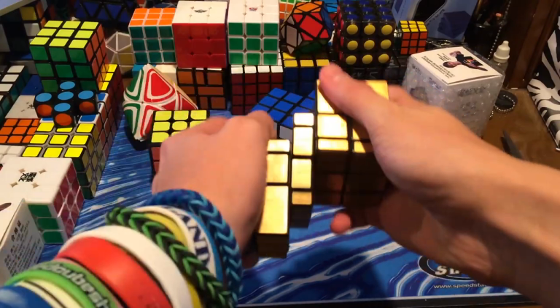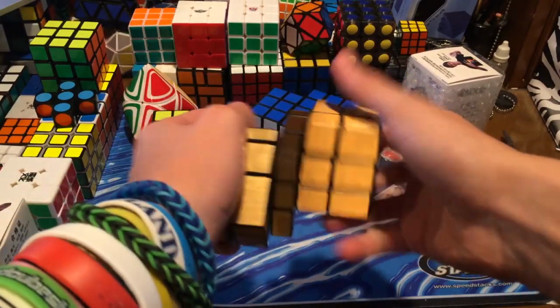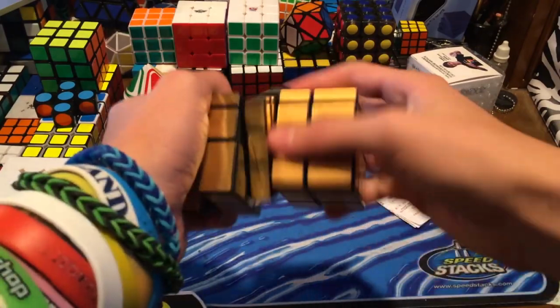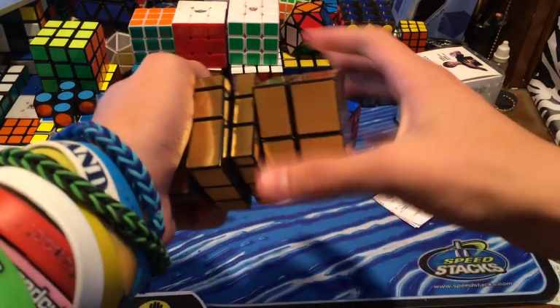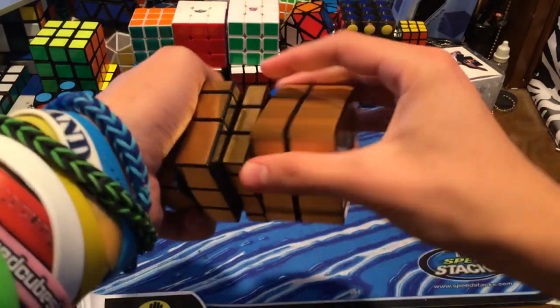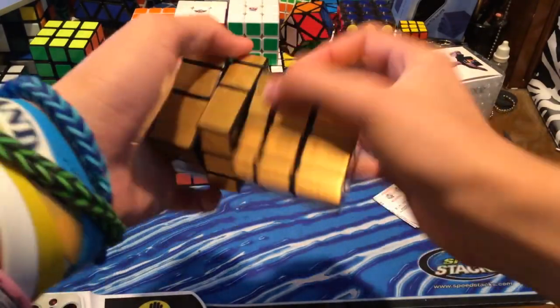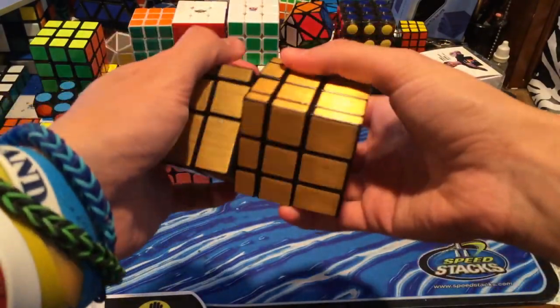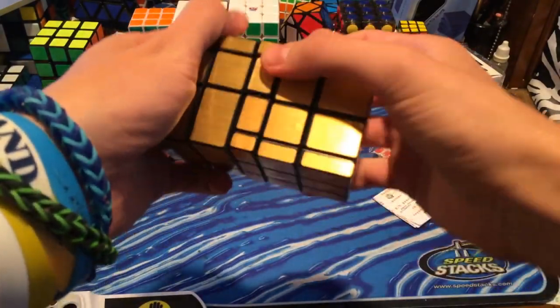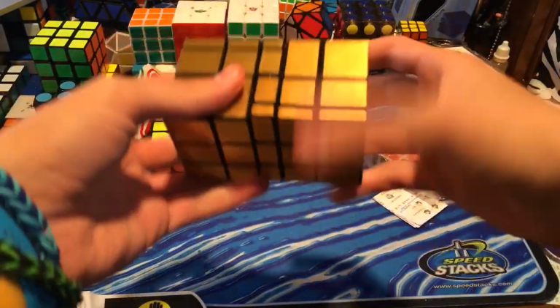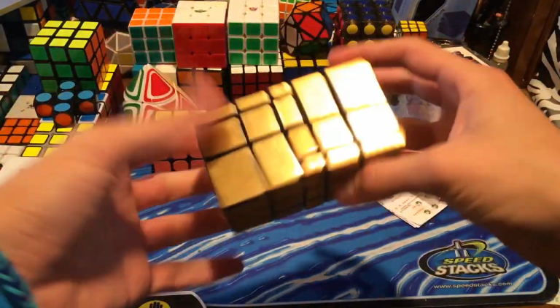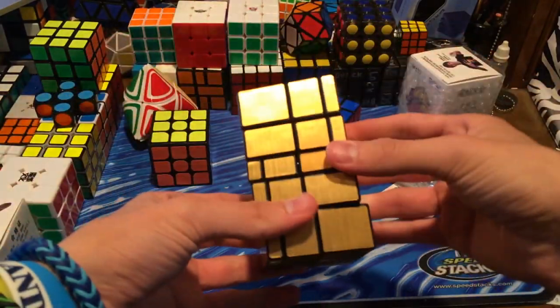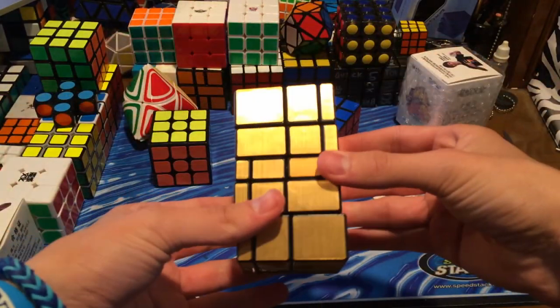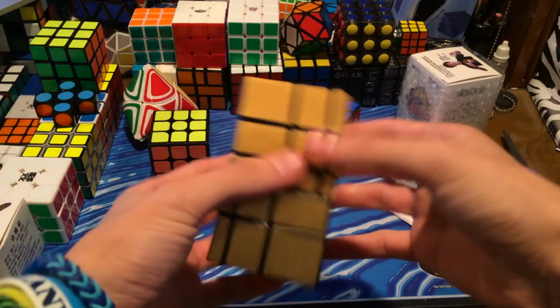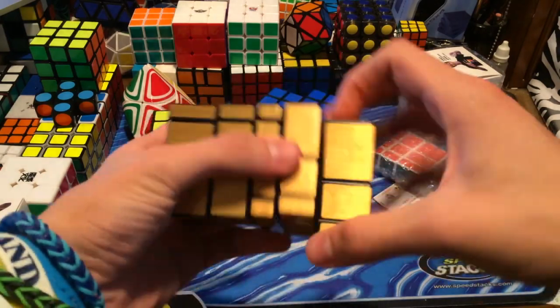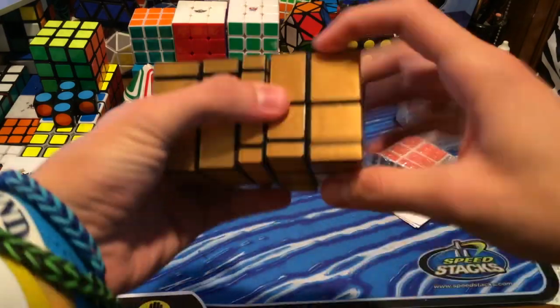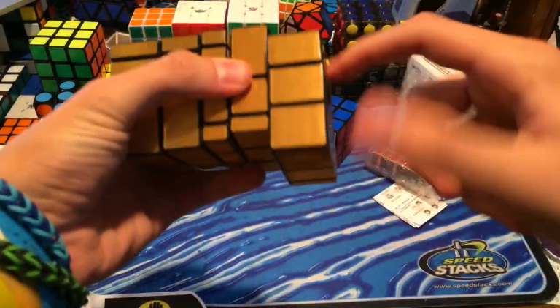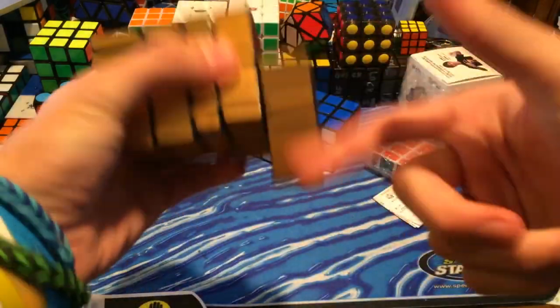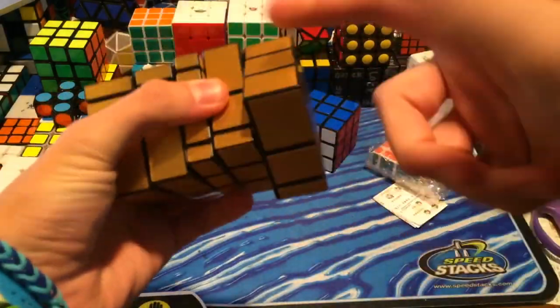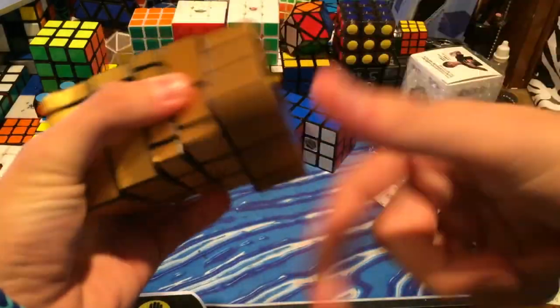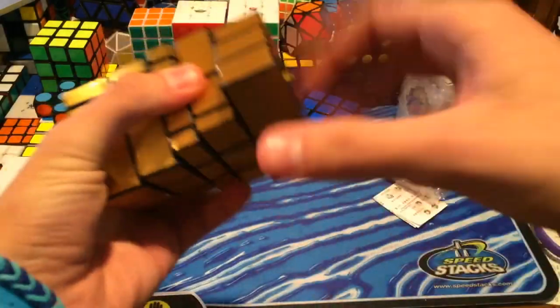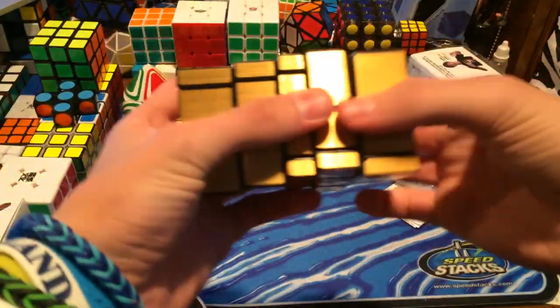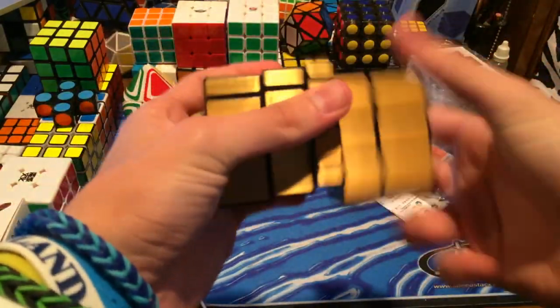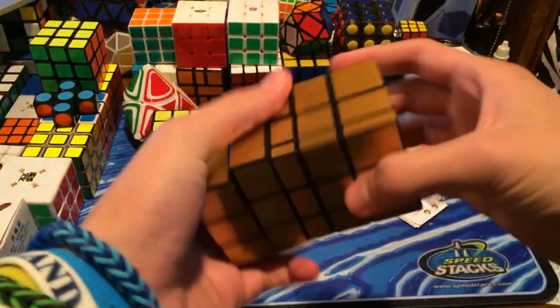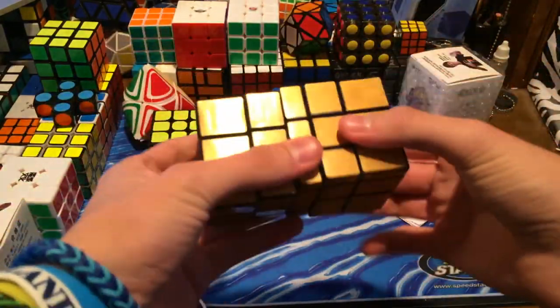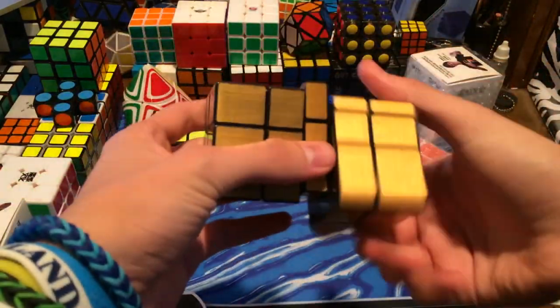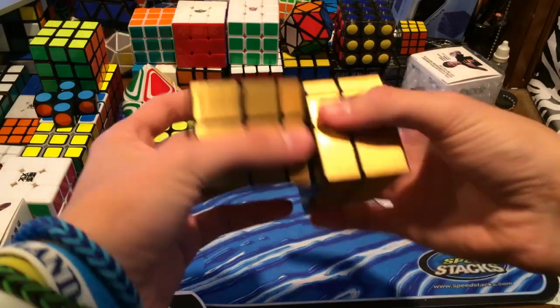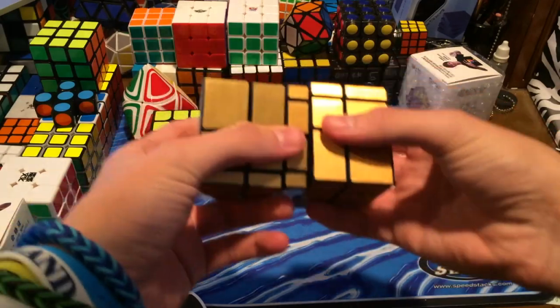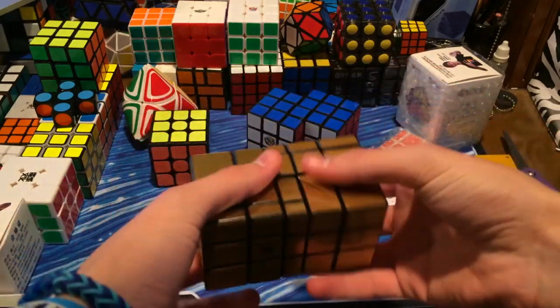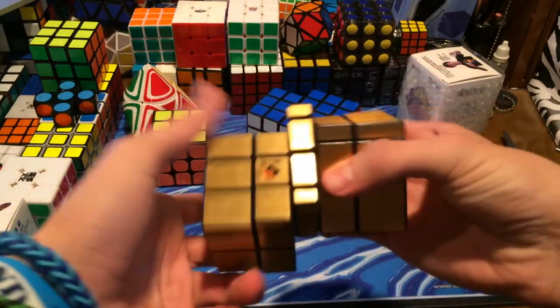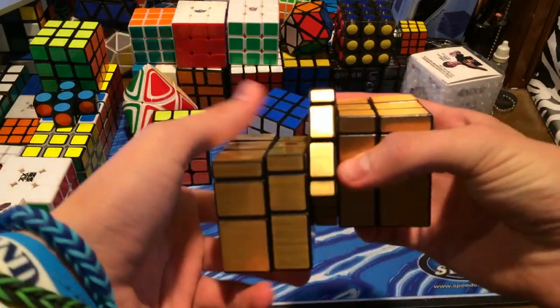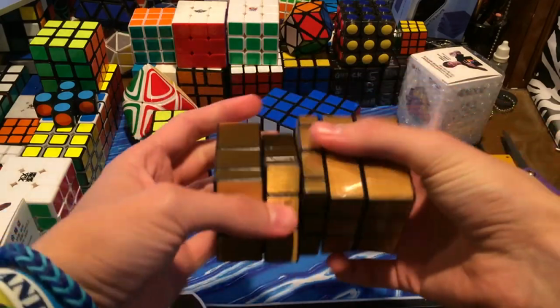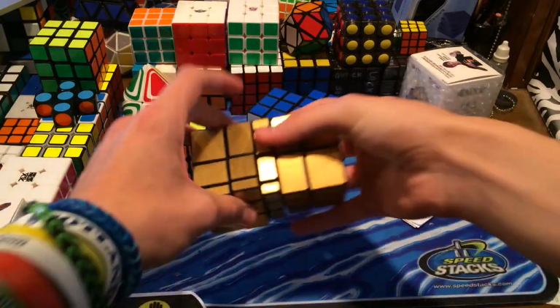That's something cool you can do with it. You can fit it like that and it looks pretty cool — it turns really nicely. Cube Twist is pretty good with these bump cube mirror blocks, mirror cubes, whatever you want to call it.